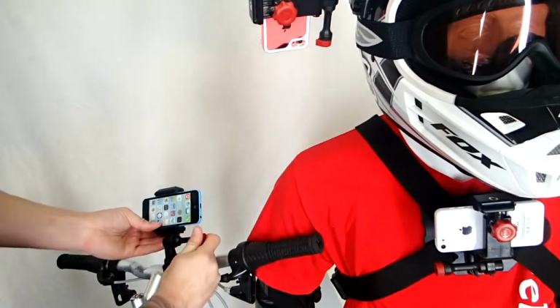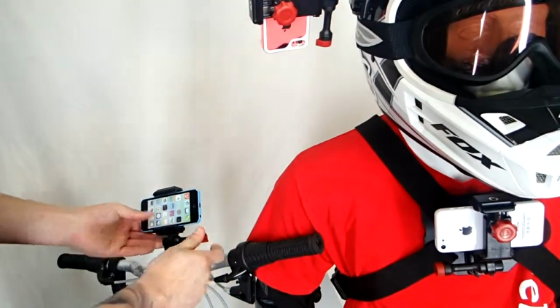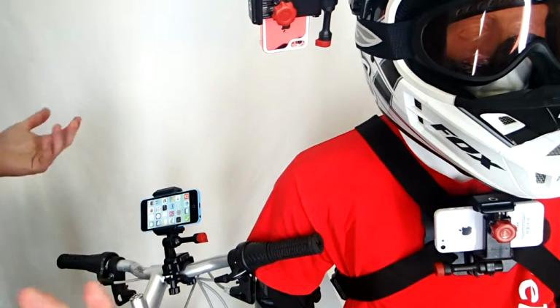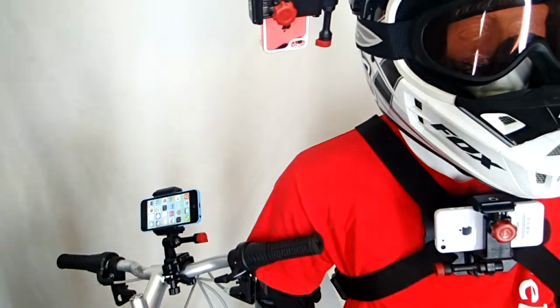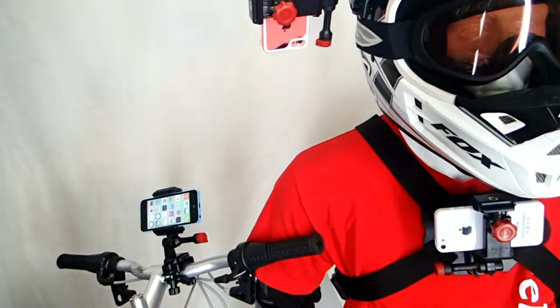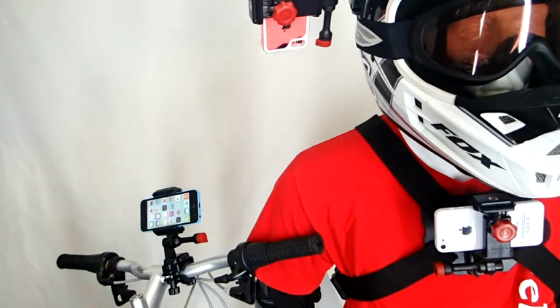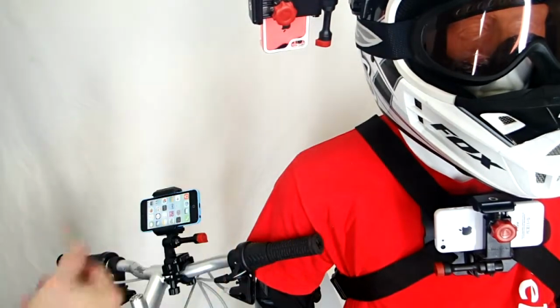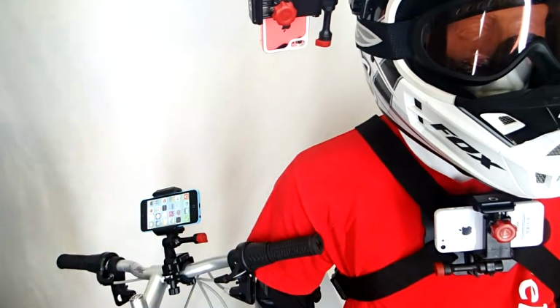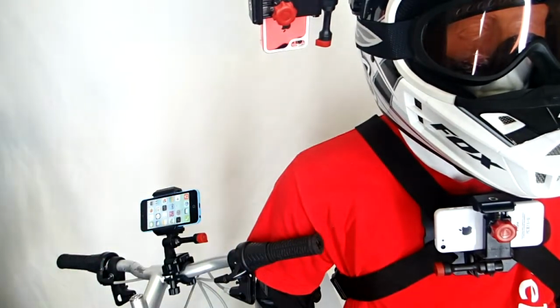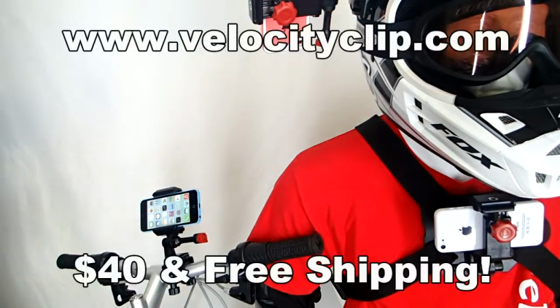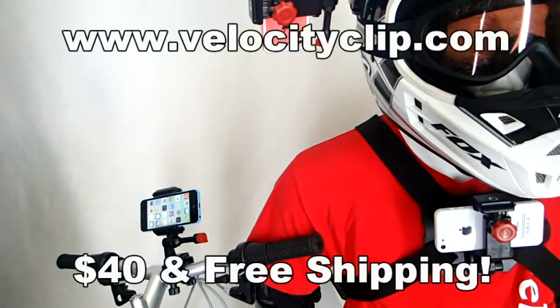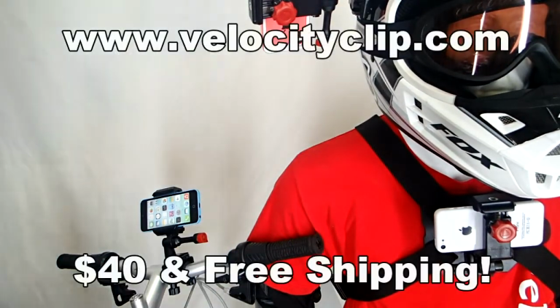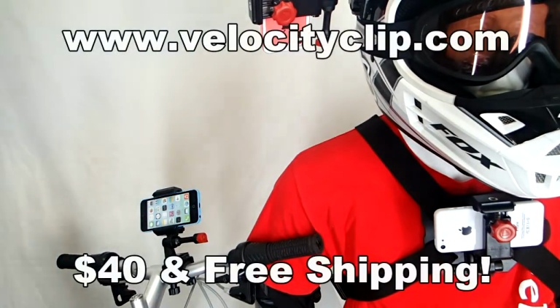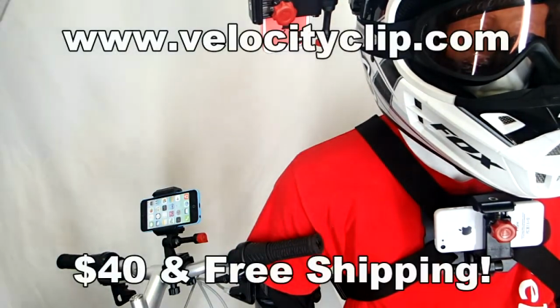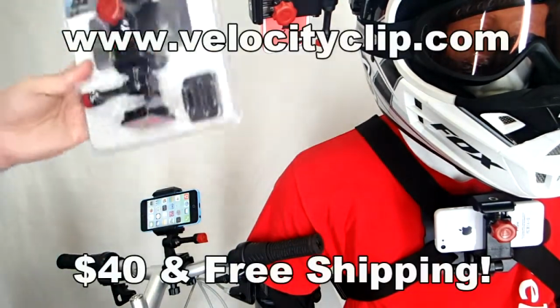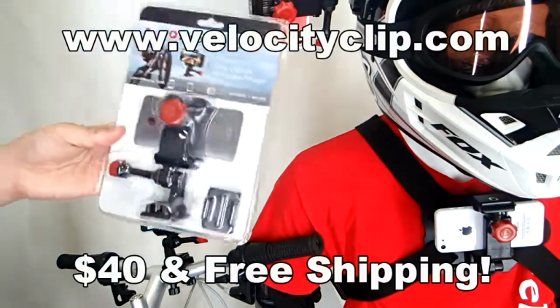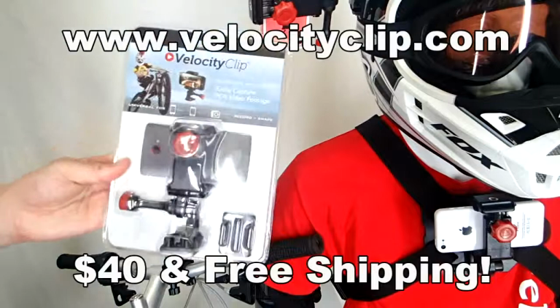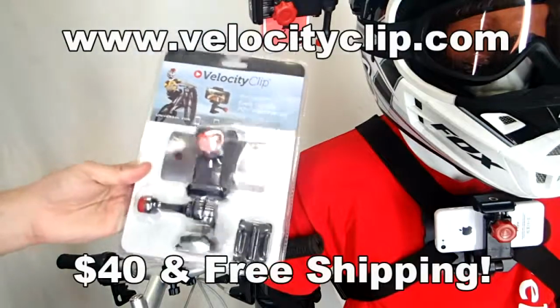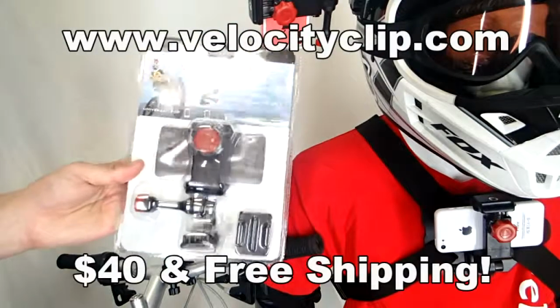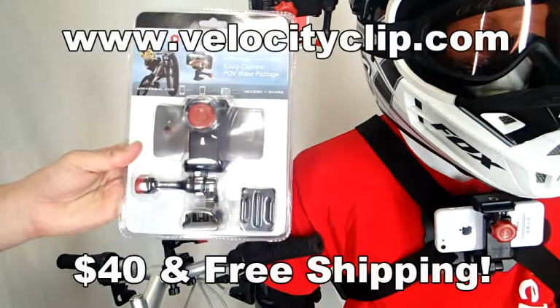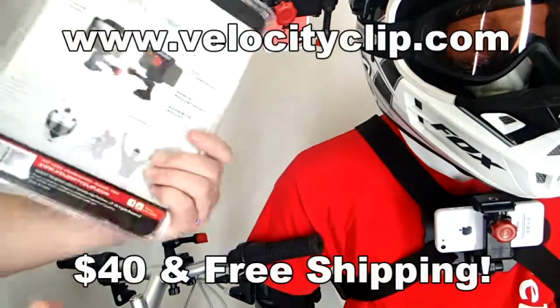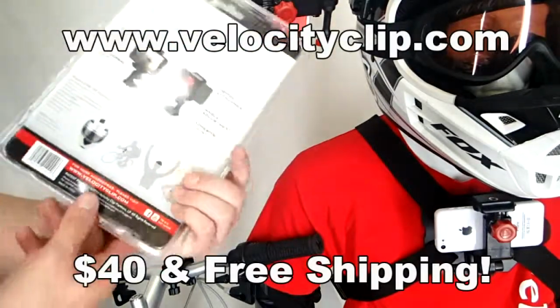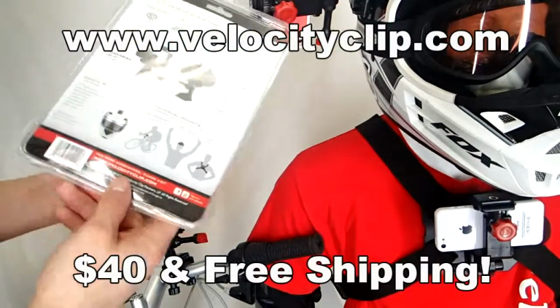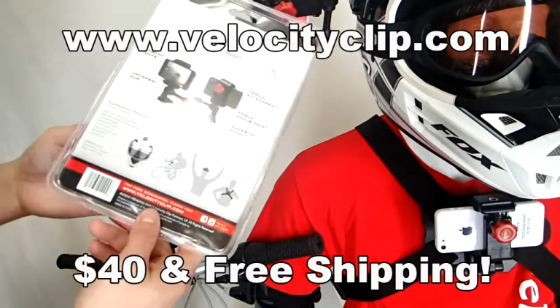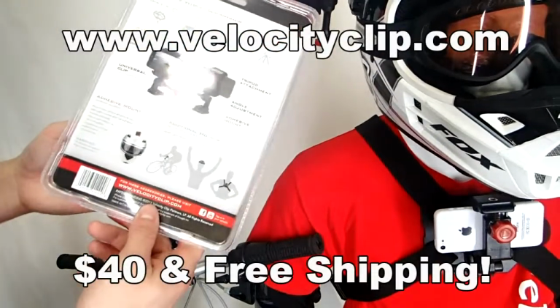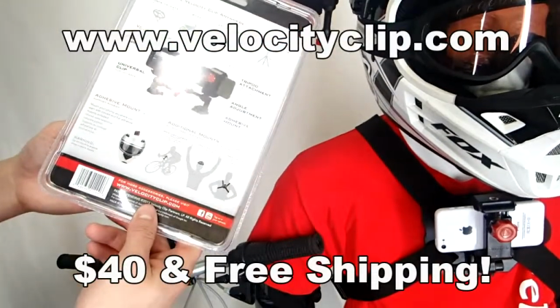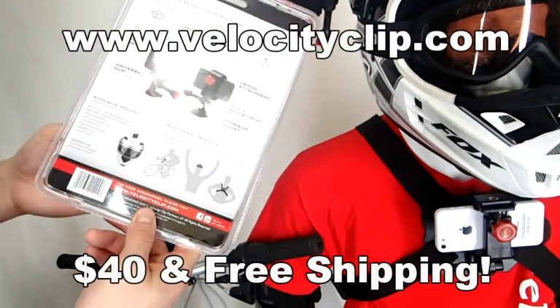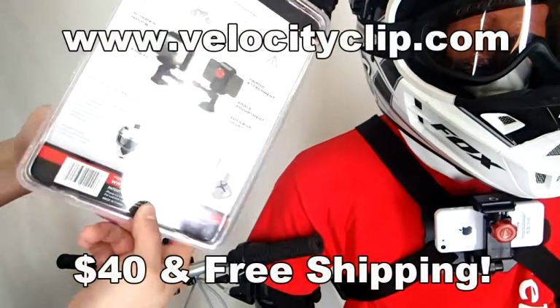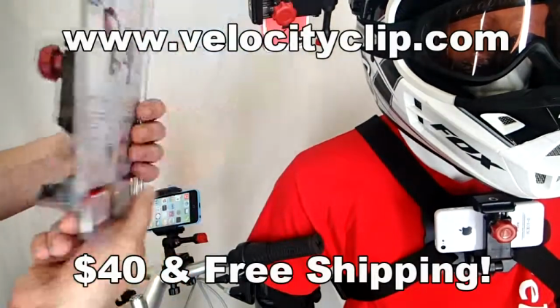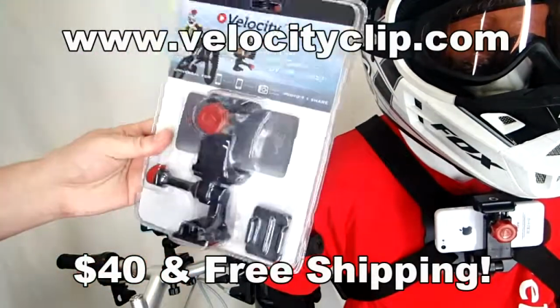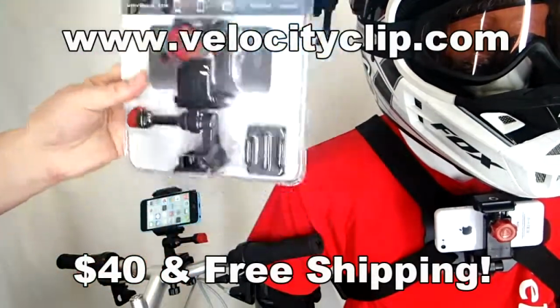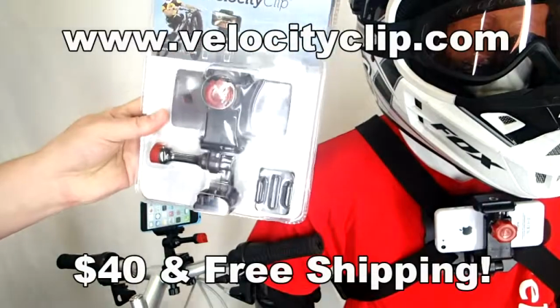So it's a really, really simple mount. Once you do that, you can clip it in and out of all the mounts. This guy runs for about $40 online and comes with free shipping. Check it out at VelocityClip.com, let us know what you think. Thanks for watching.